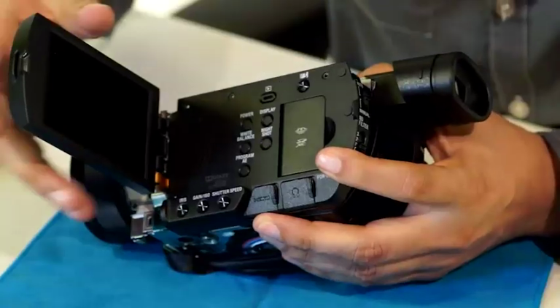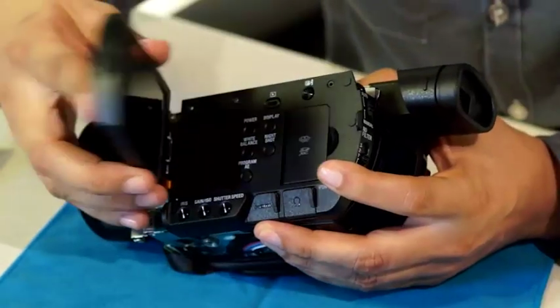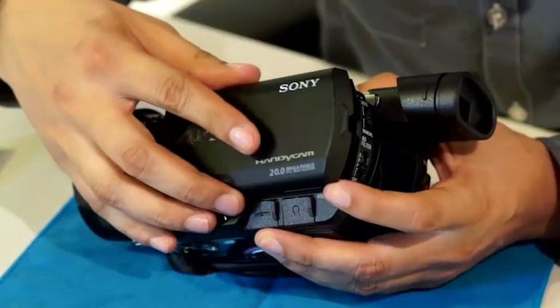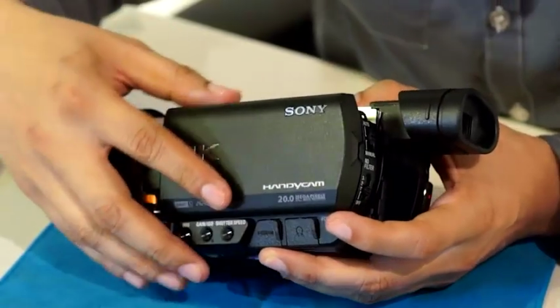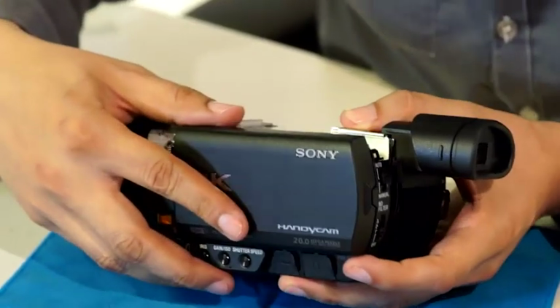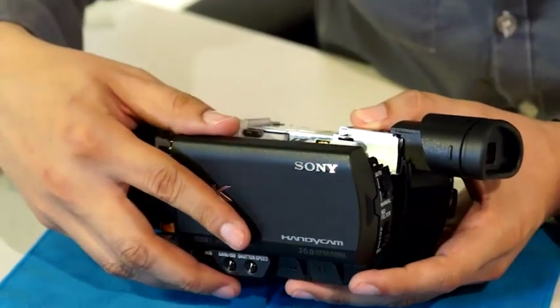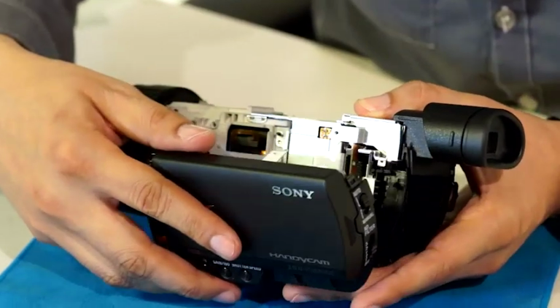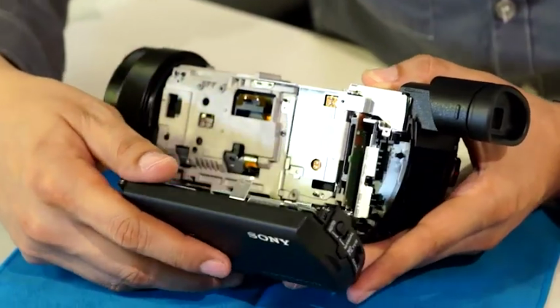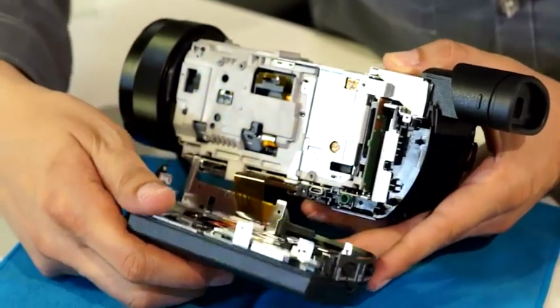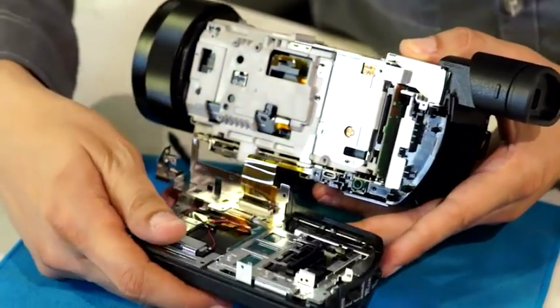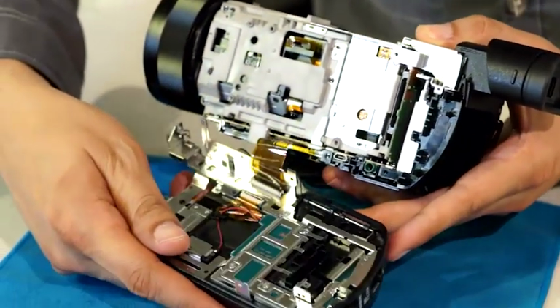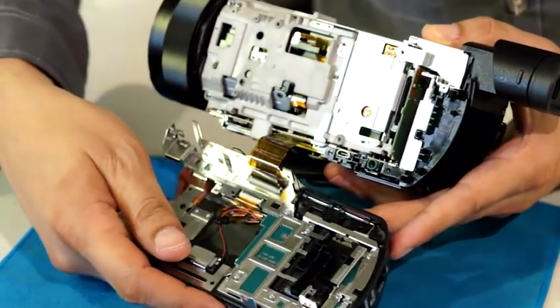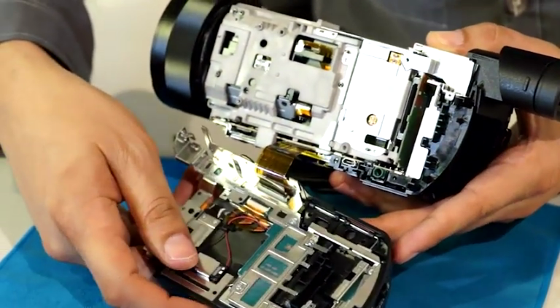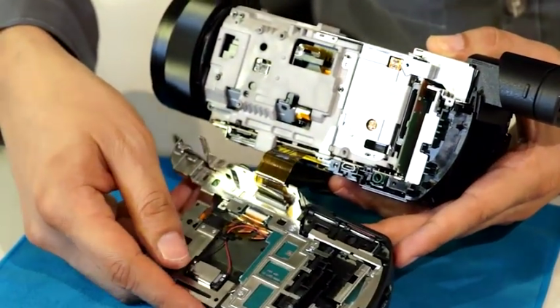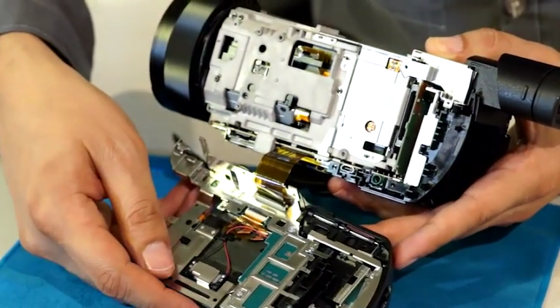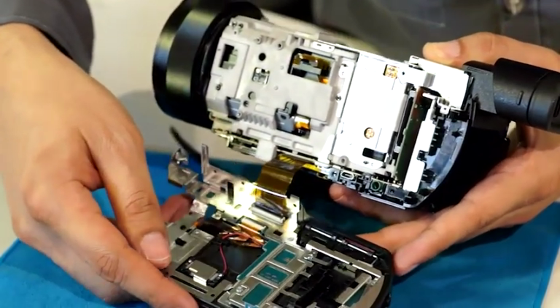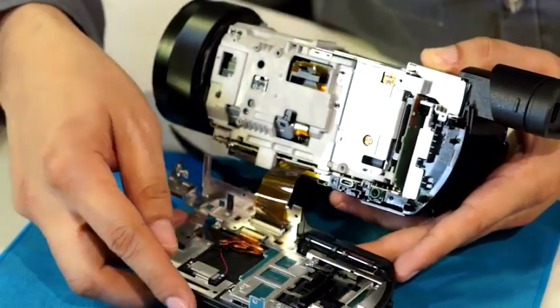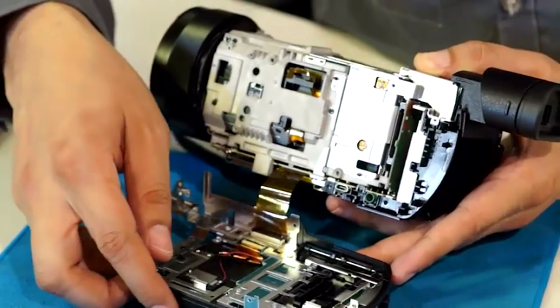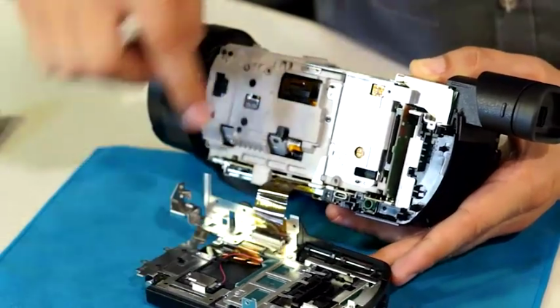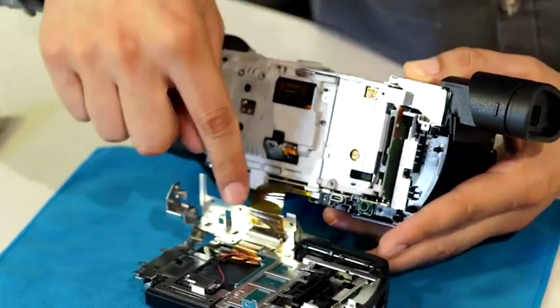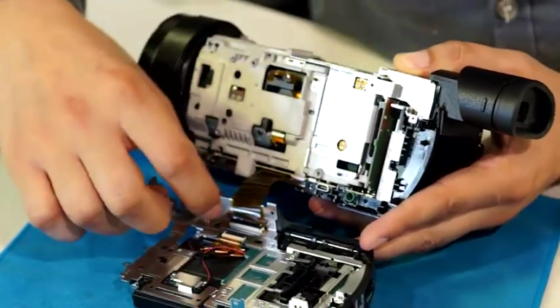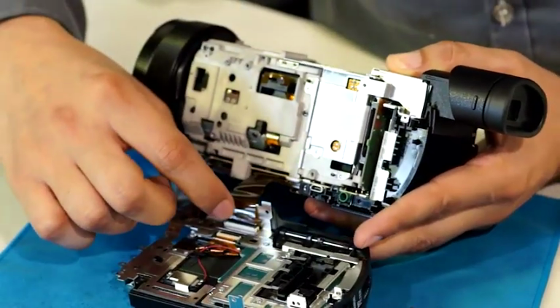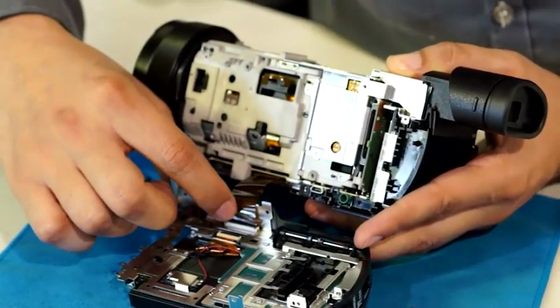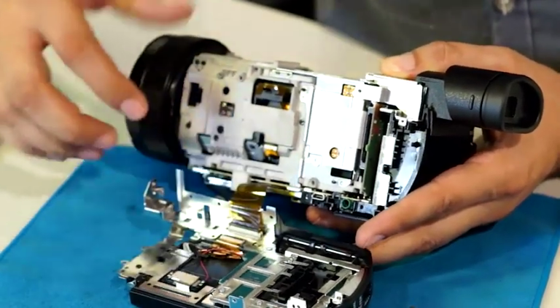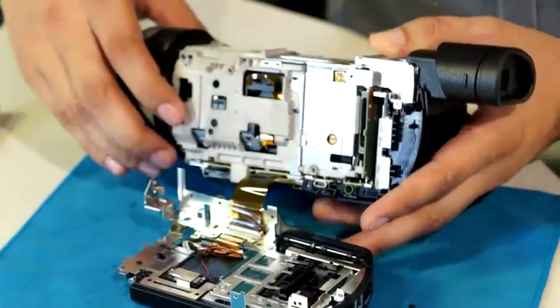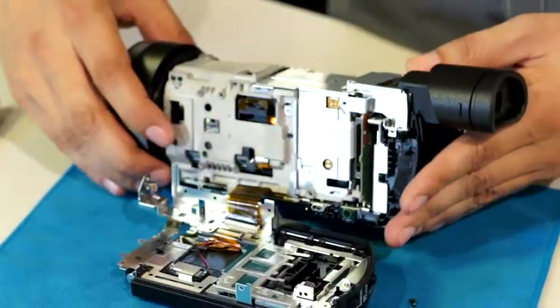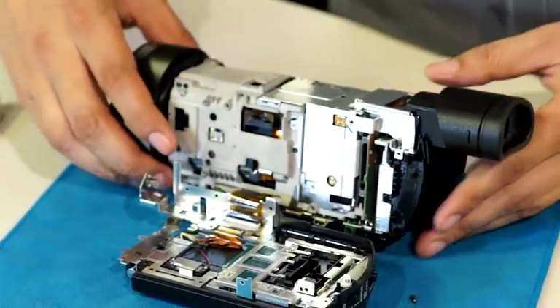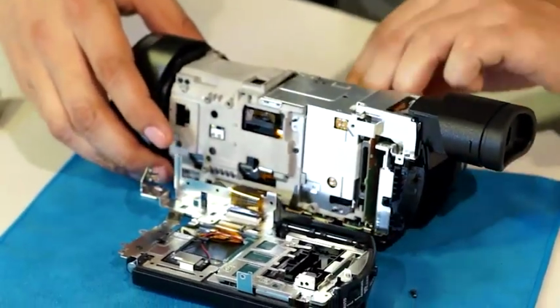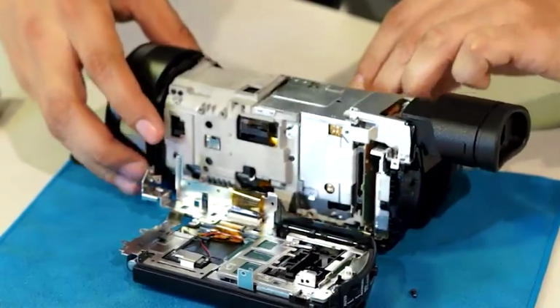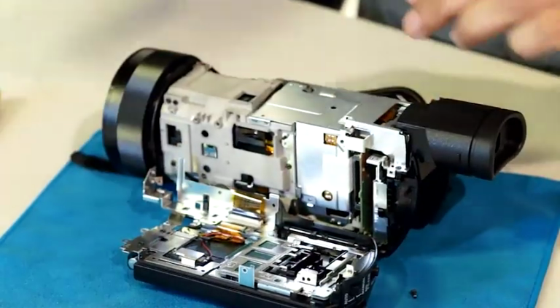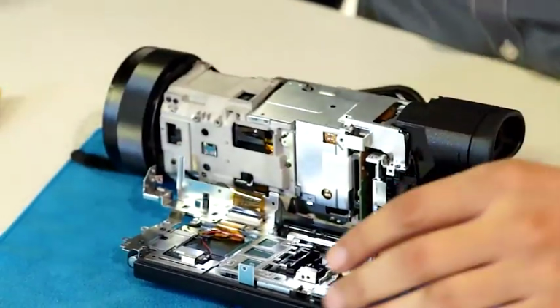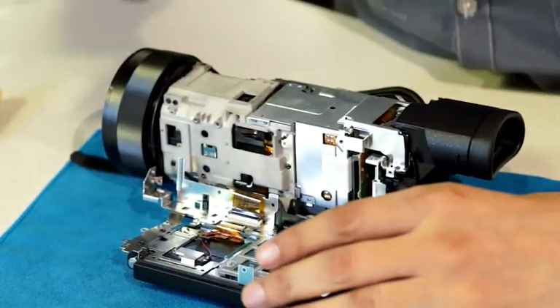The zoom and auto control pieces are then removed, allowing the 3.5-inch extra fine LCD touchscreen display to be completely disconnected. The ribbon cable is the main communication link that the screens and buttons on that side use to talk to the rest of the camera.